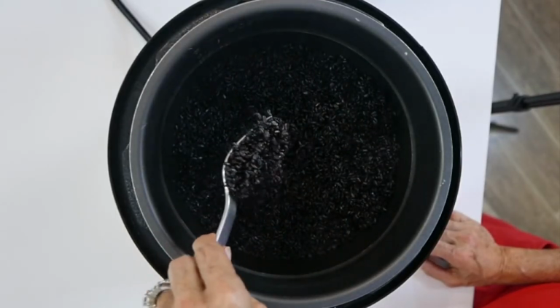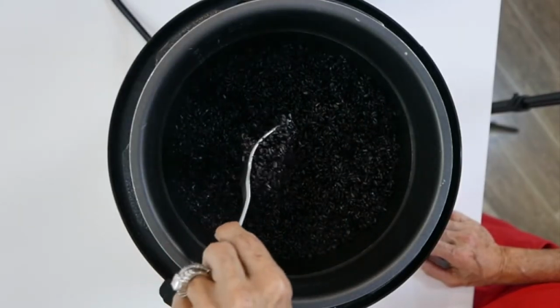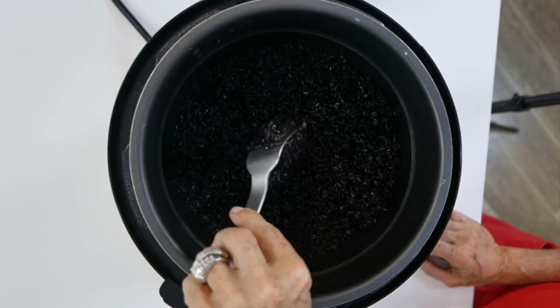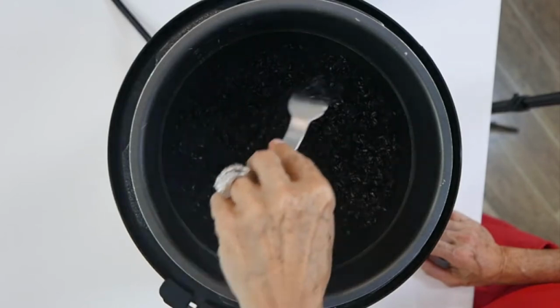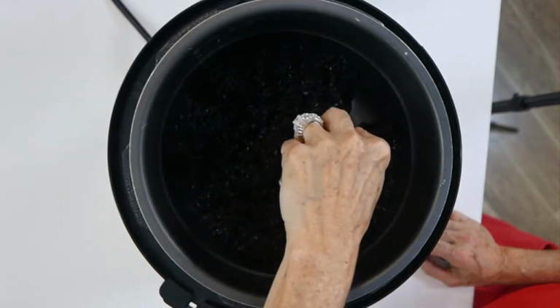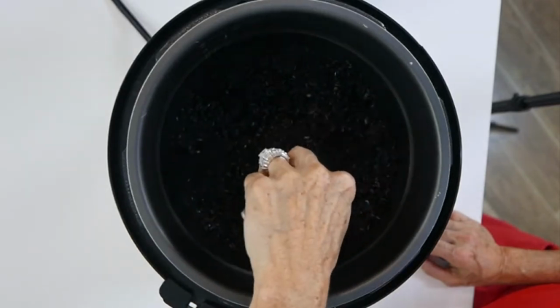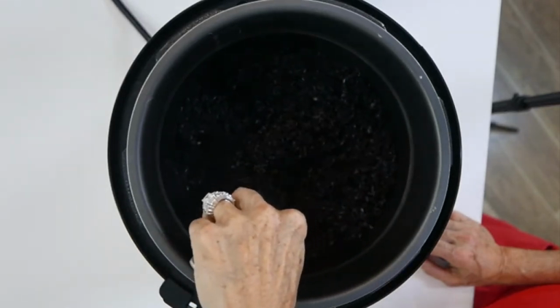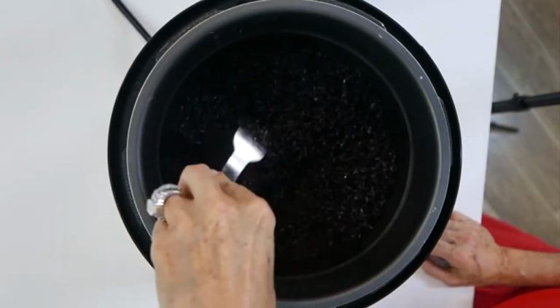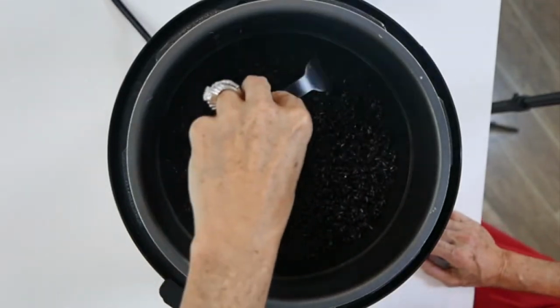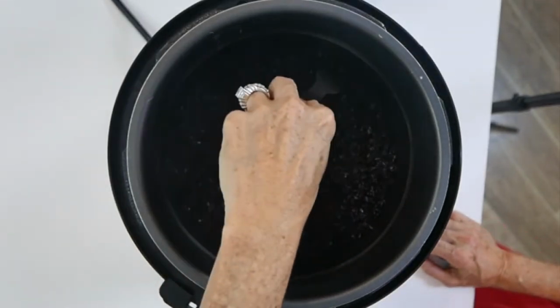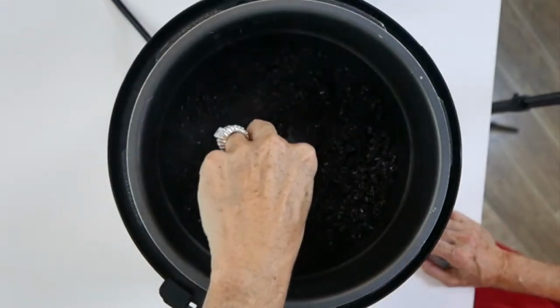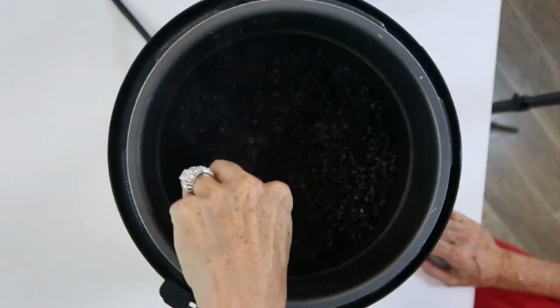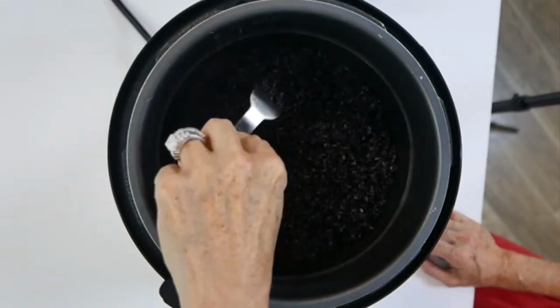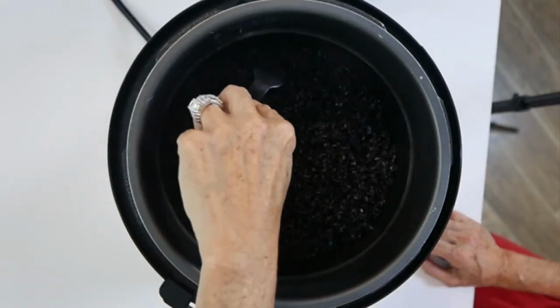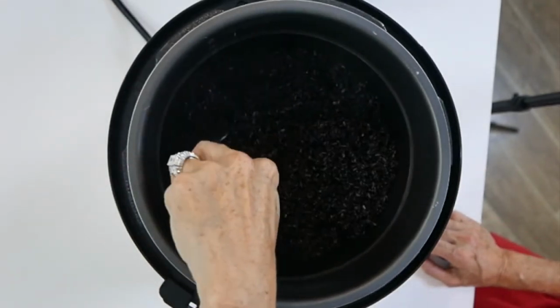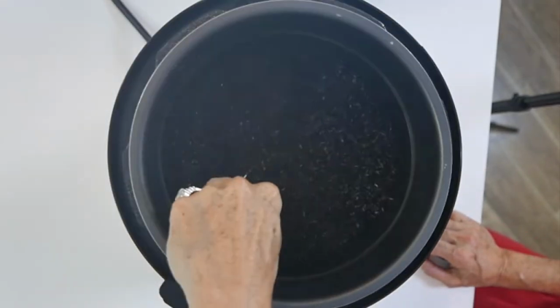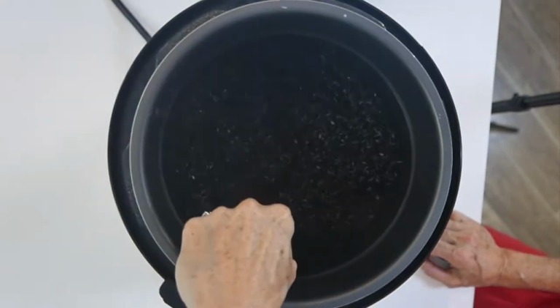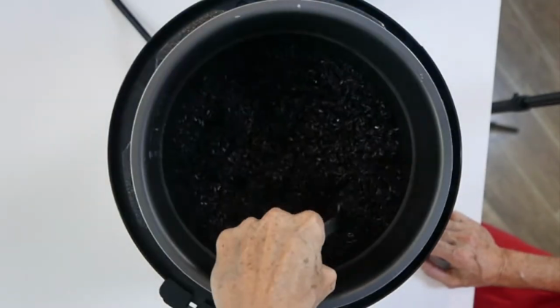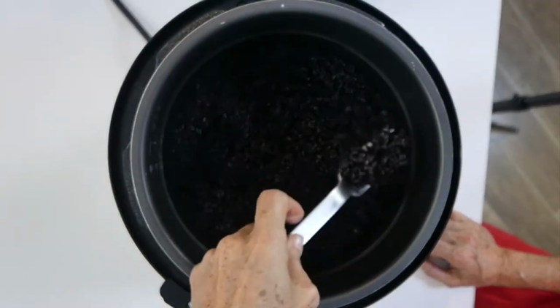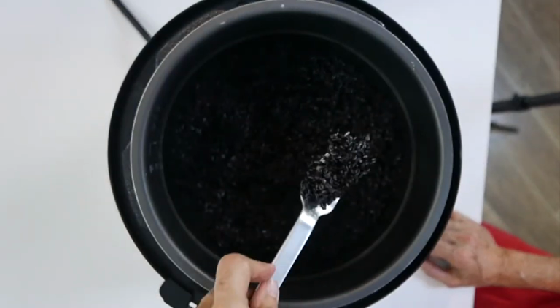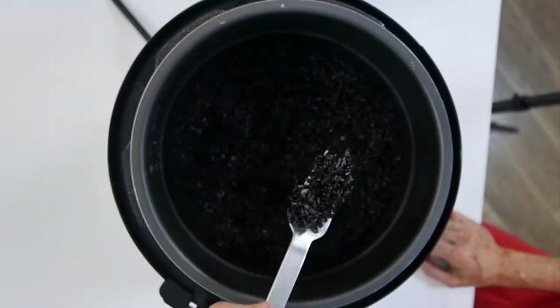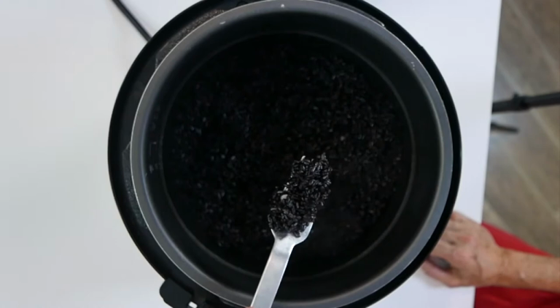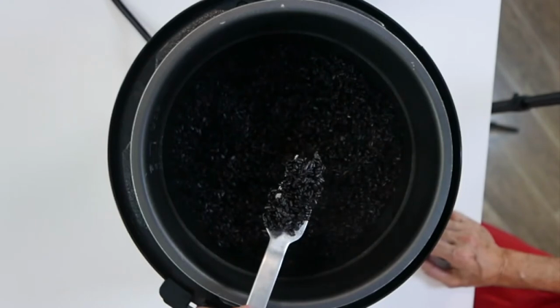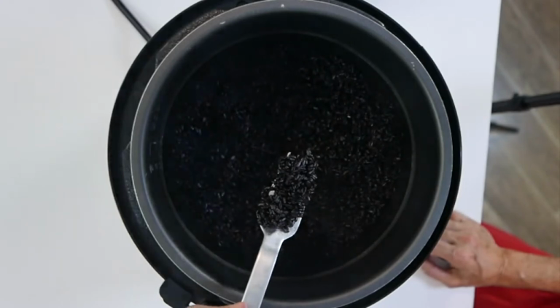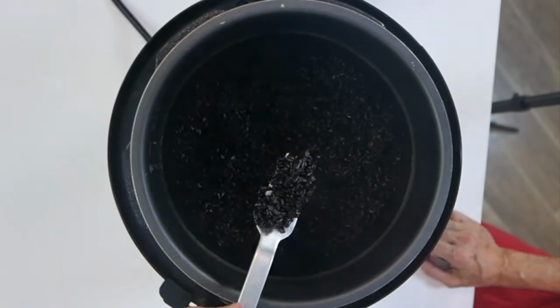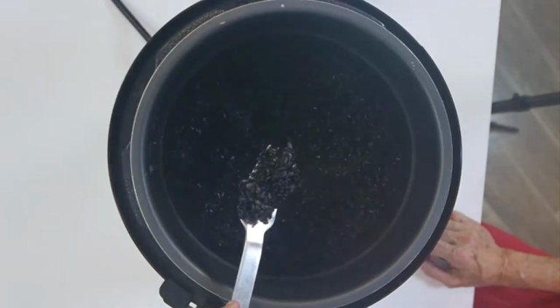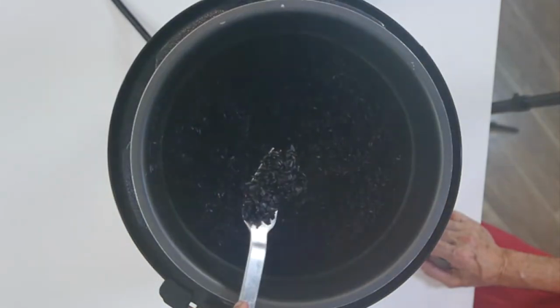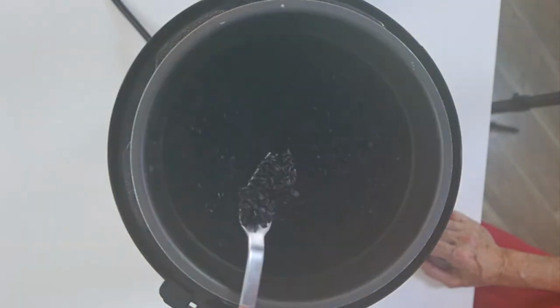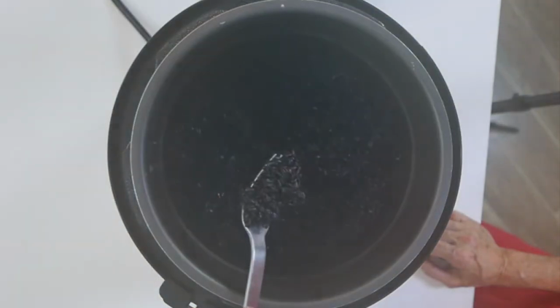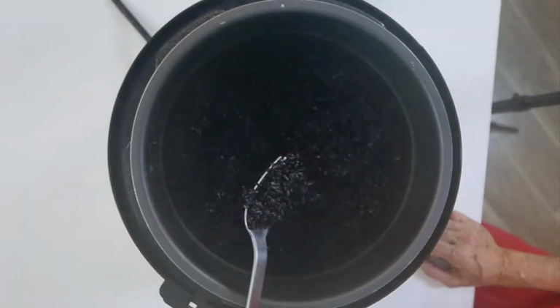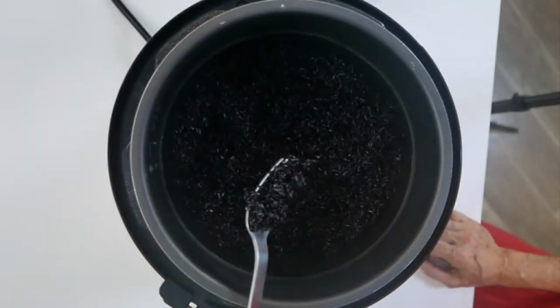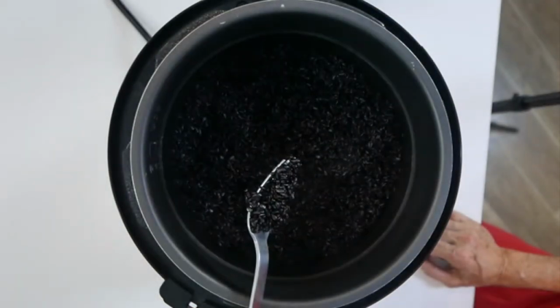If you don't have medium pressure, you can do it at high pressure. Open your pot once it's ready and all the steam has come out on its own.